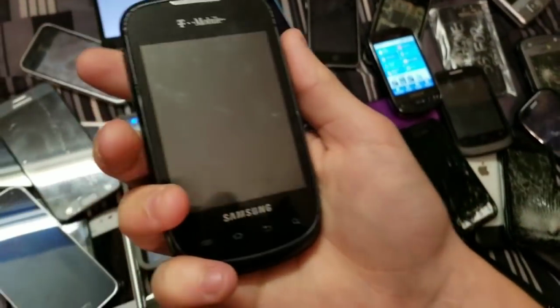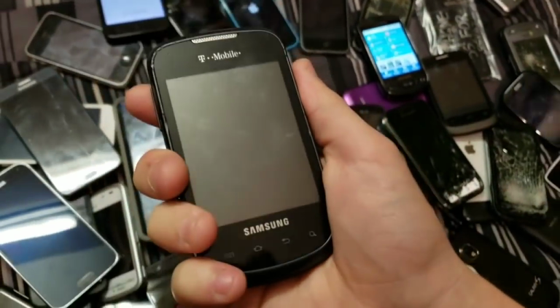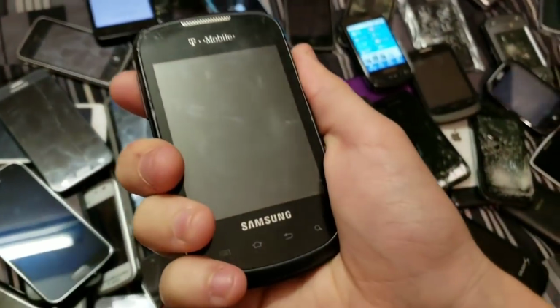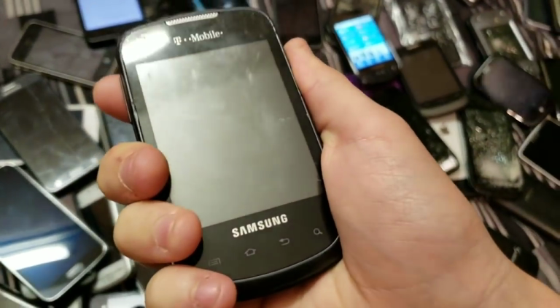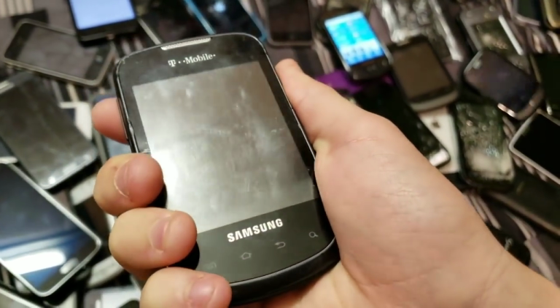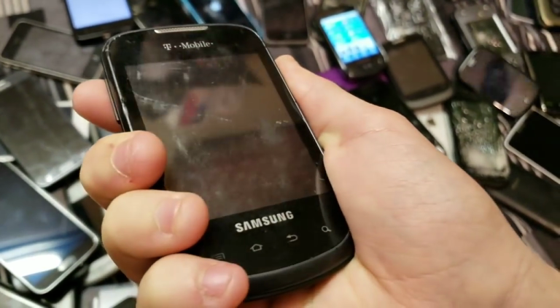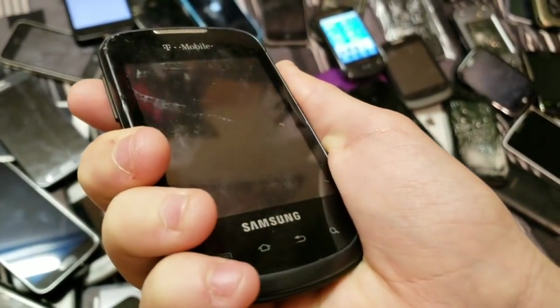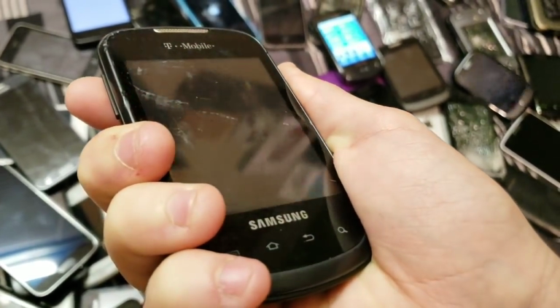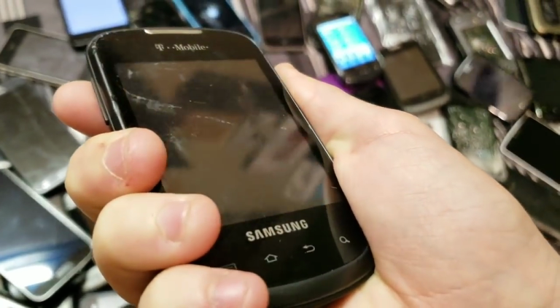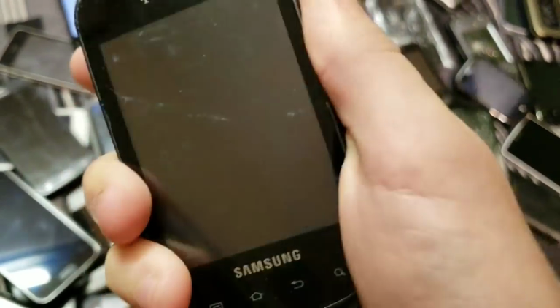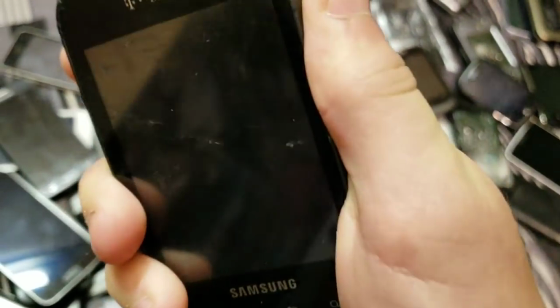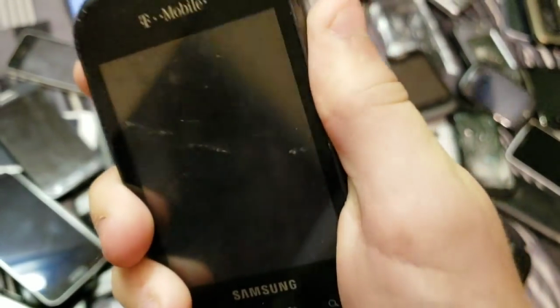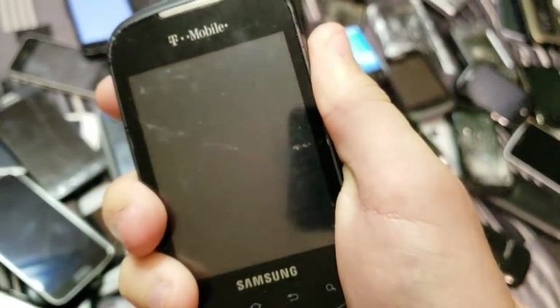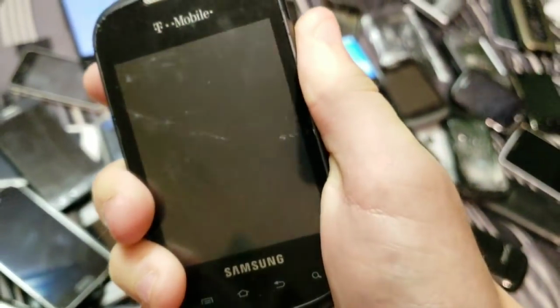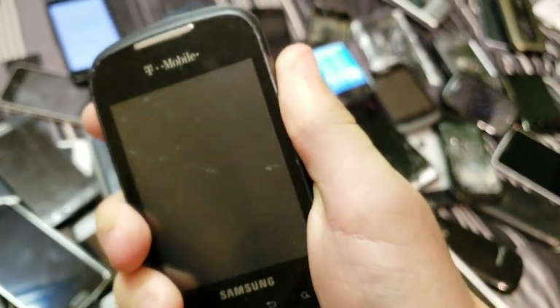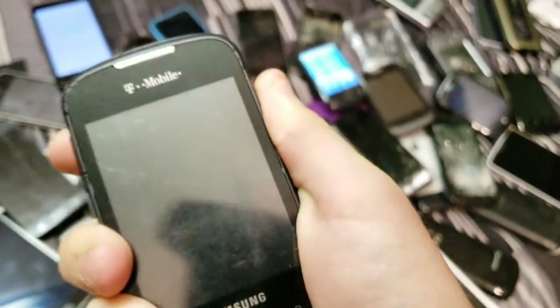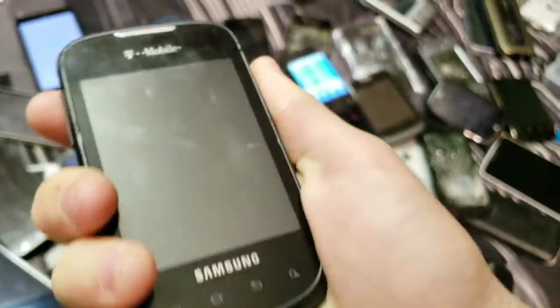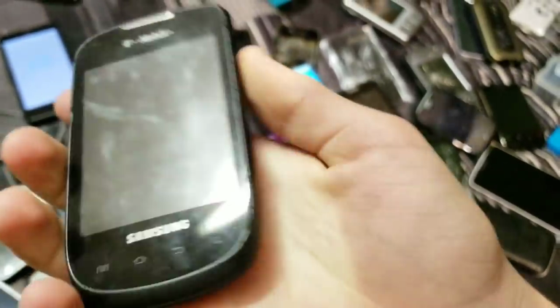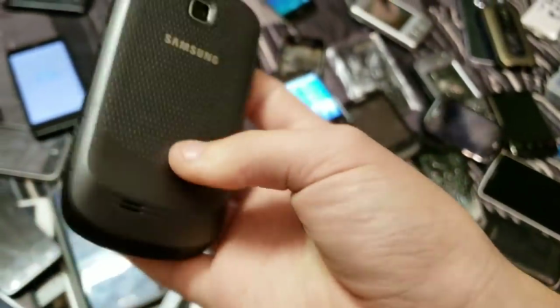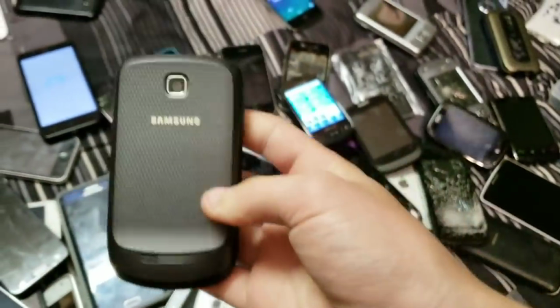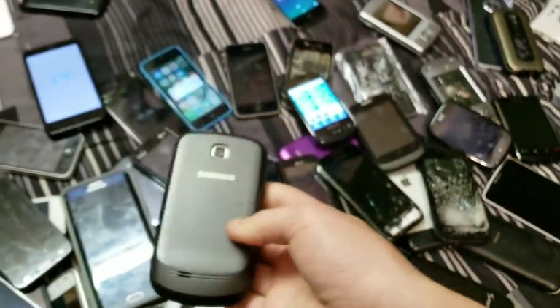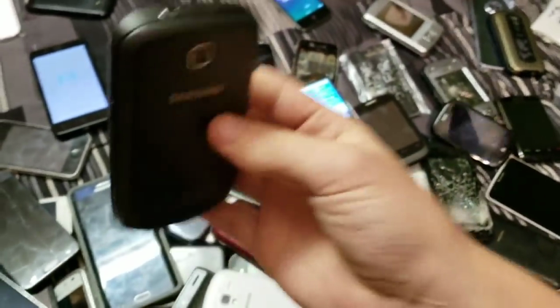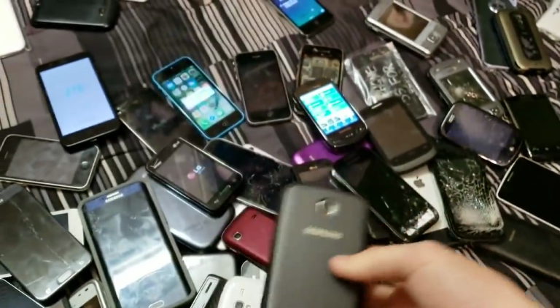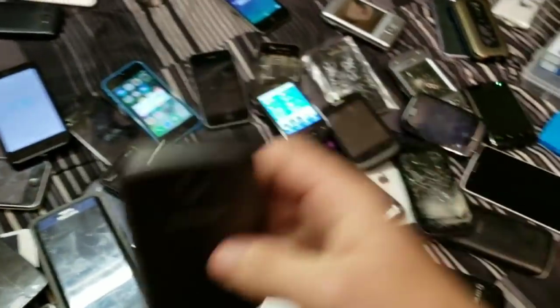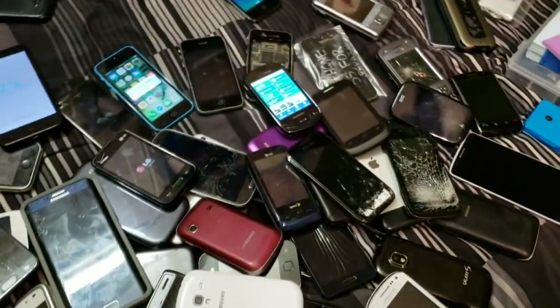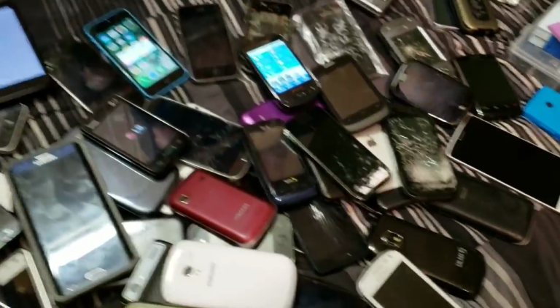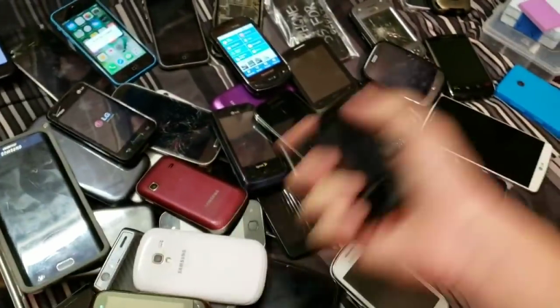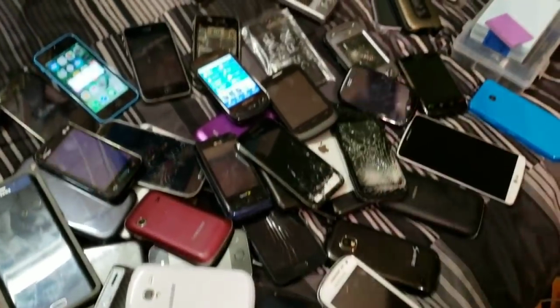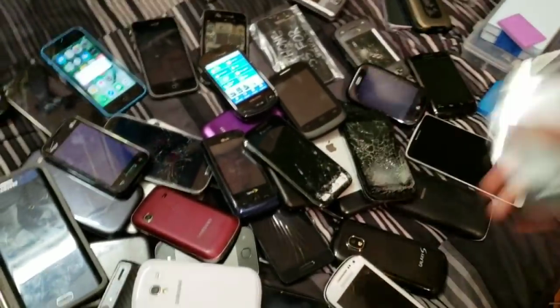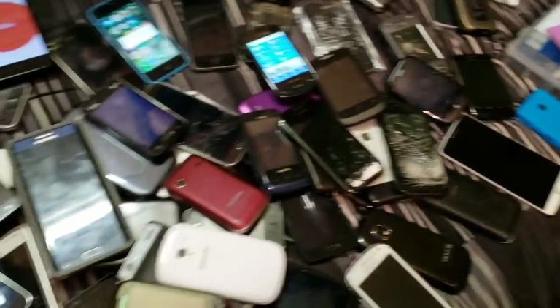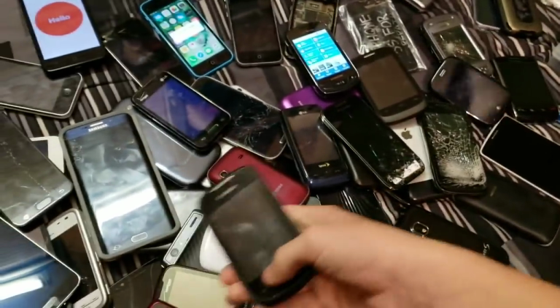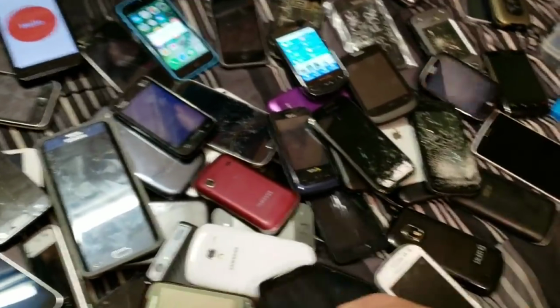Samsung Dart — did a couple videos on this, or at least one. I have one coming out soon — I just have to do the voiceover for it.